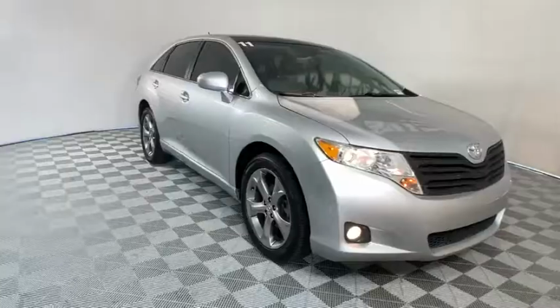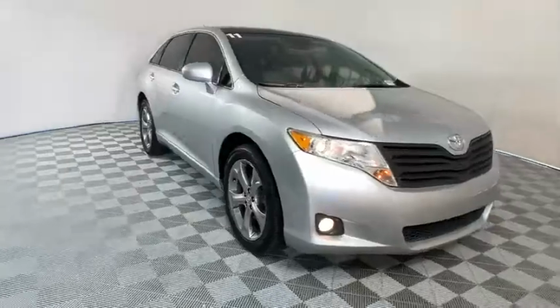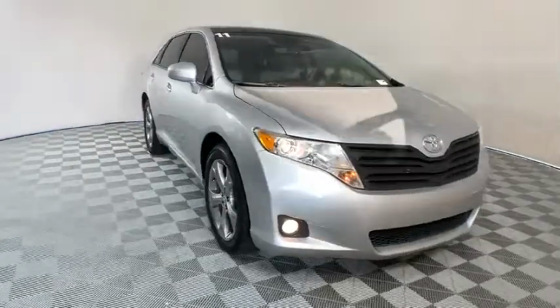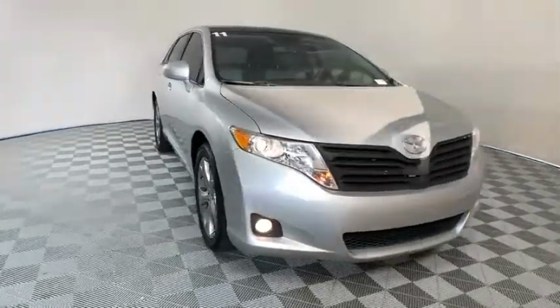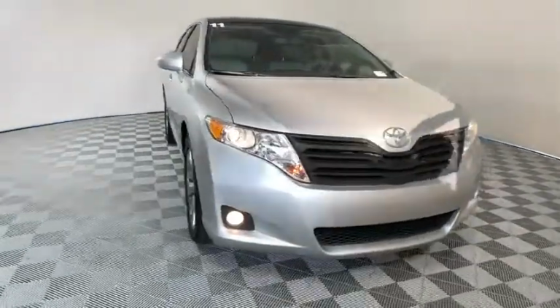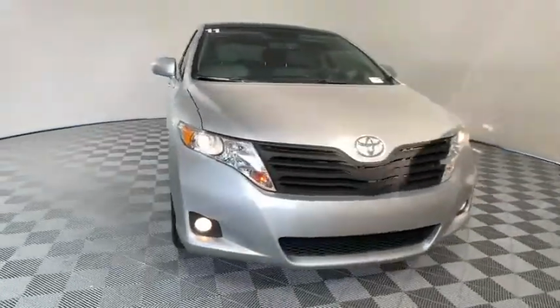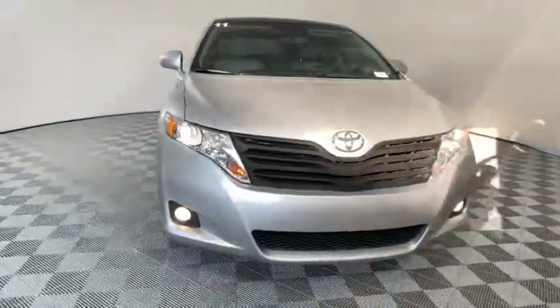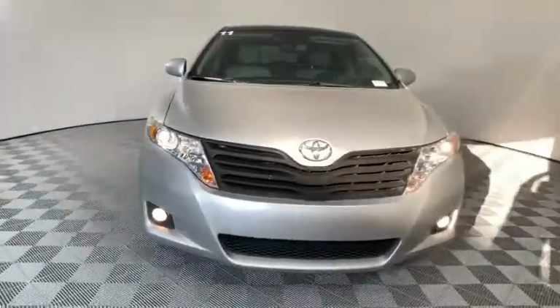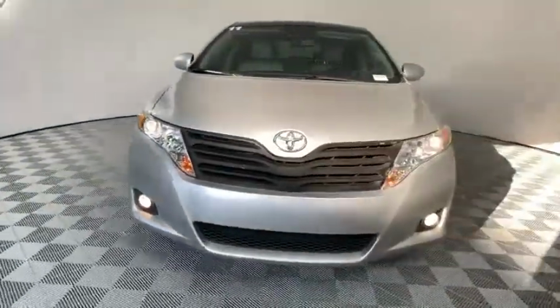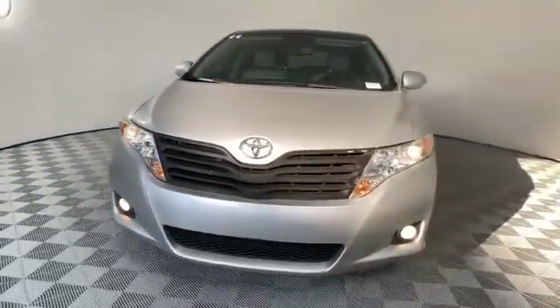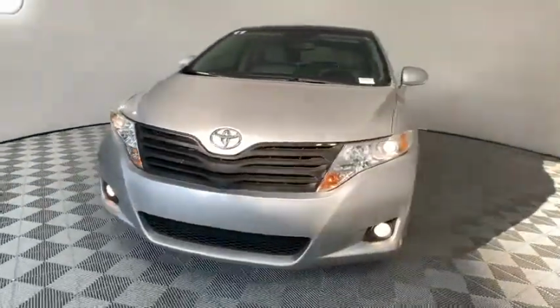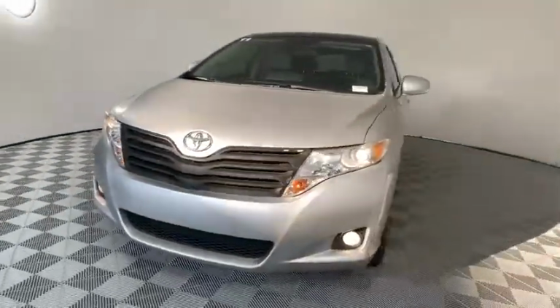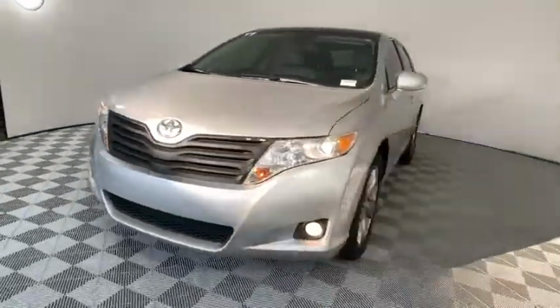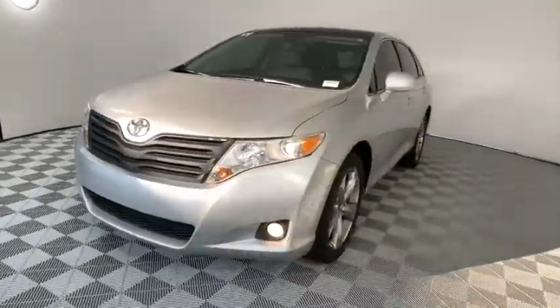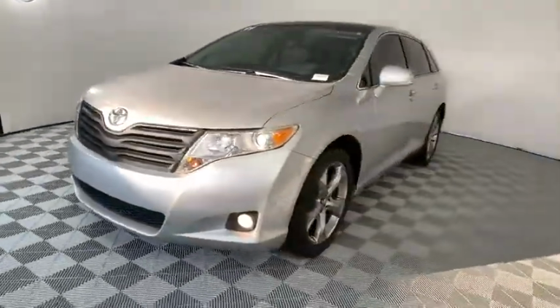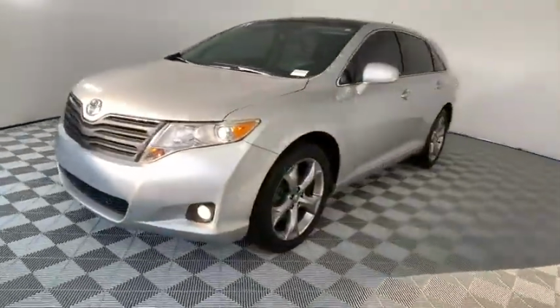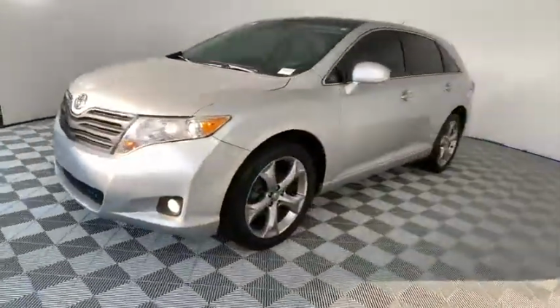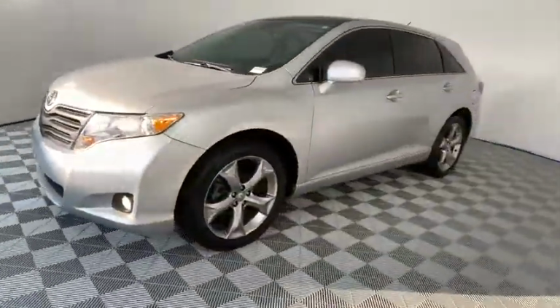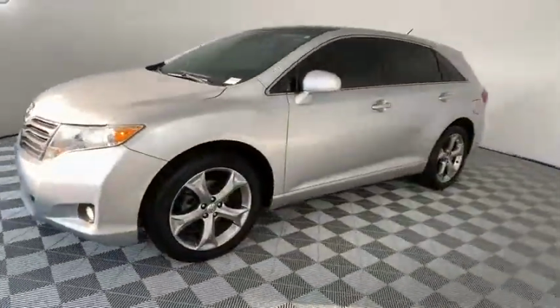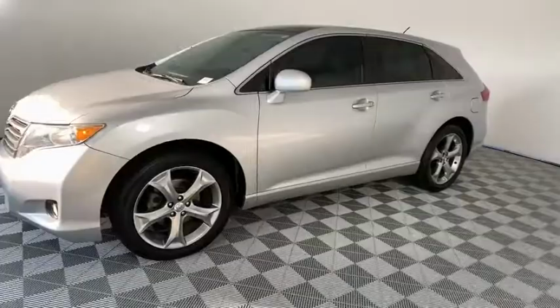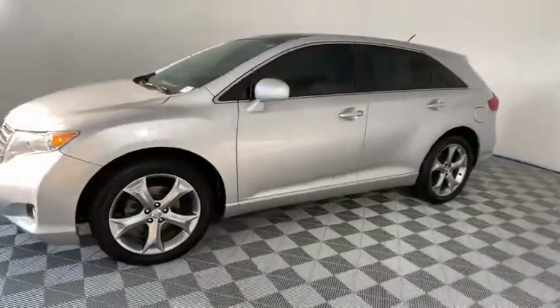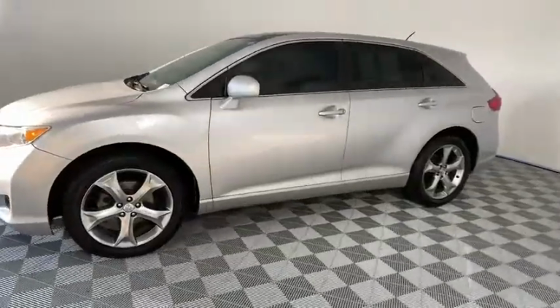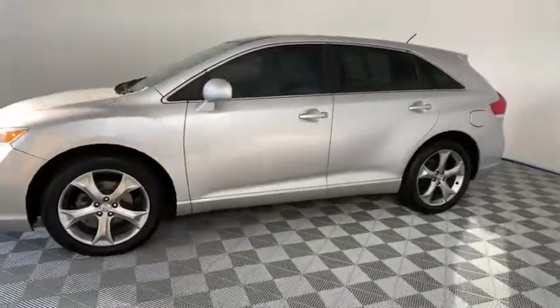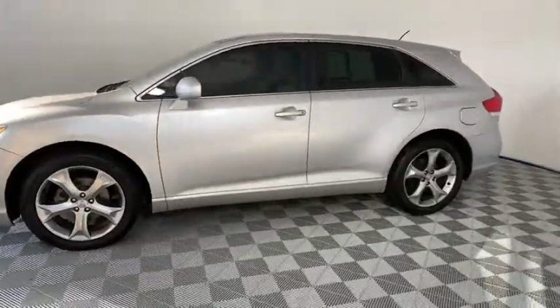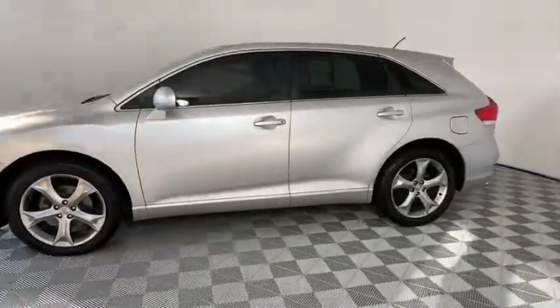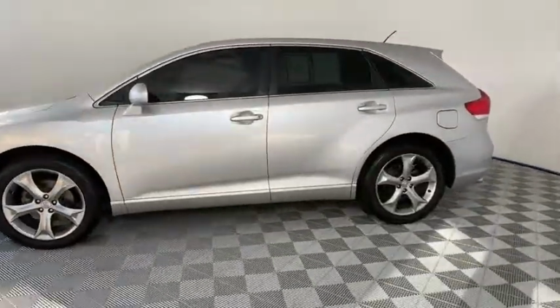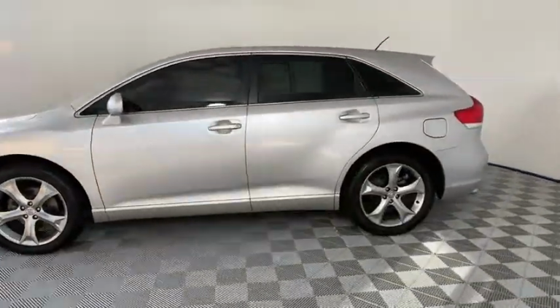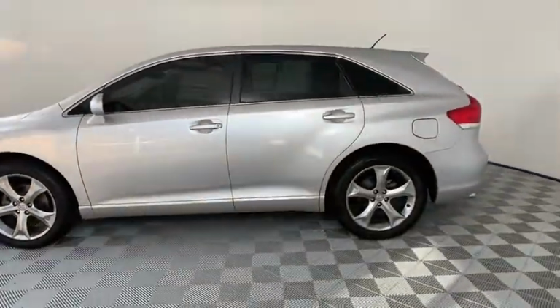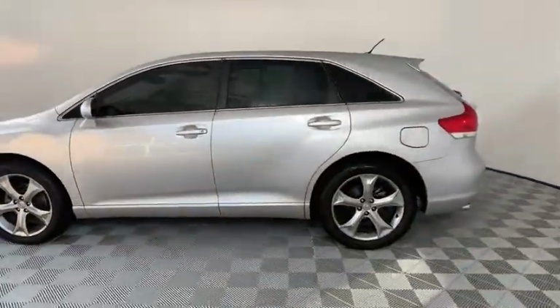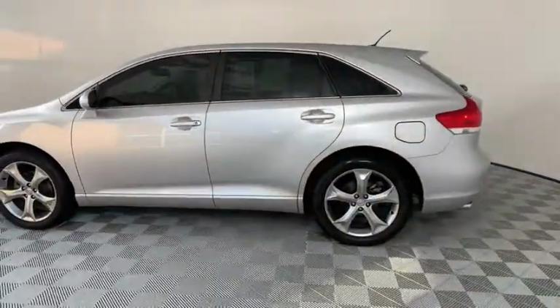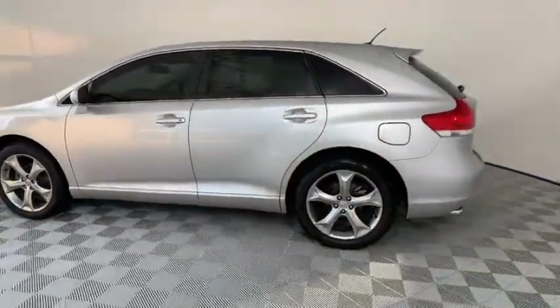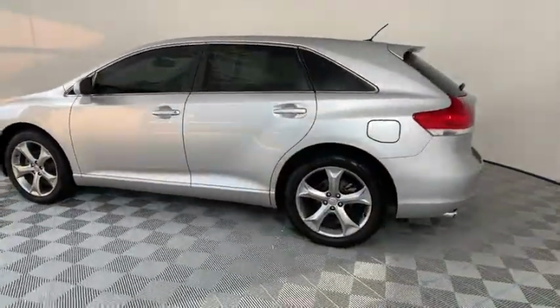Stop by and take a look at the 2011 Toyota Venza. The Toyota Venza blends the attributes of a crossover SUV with those of a wagon.